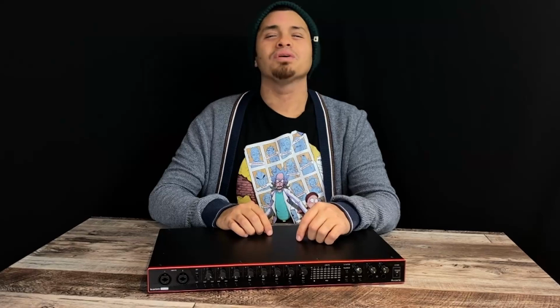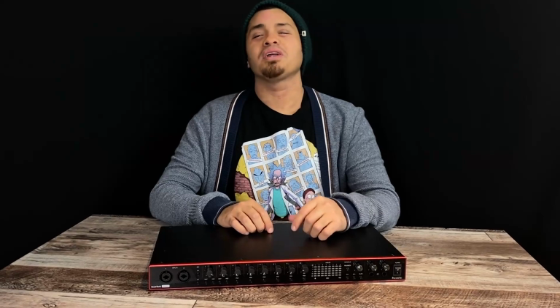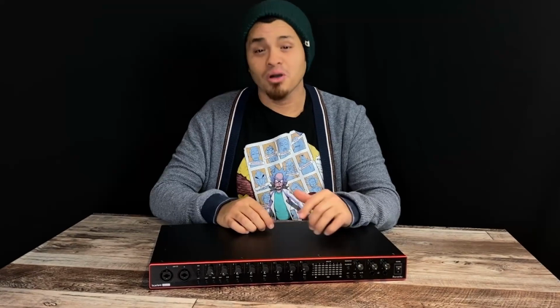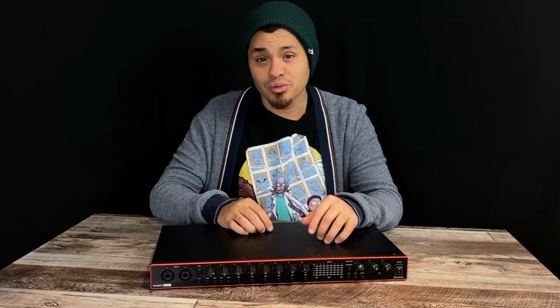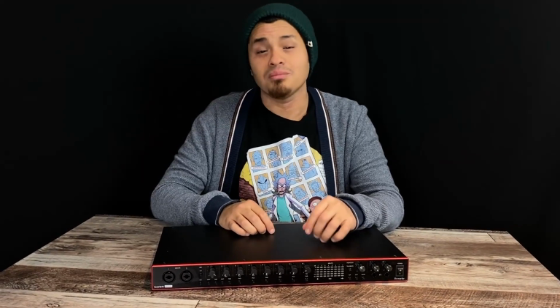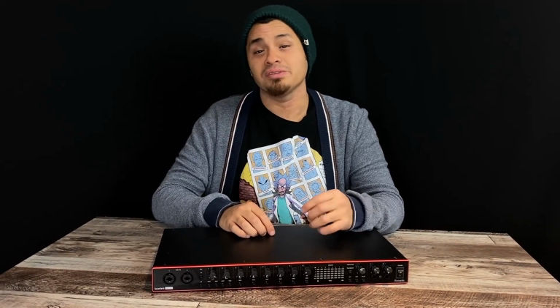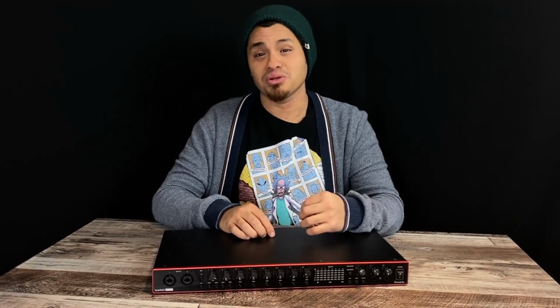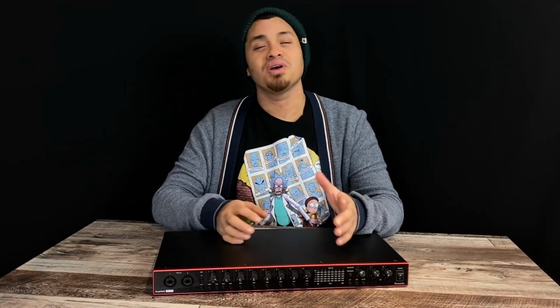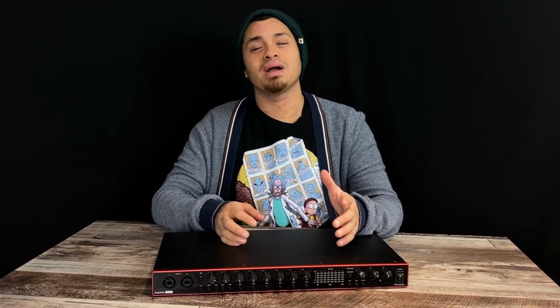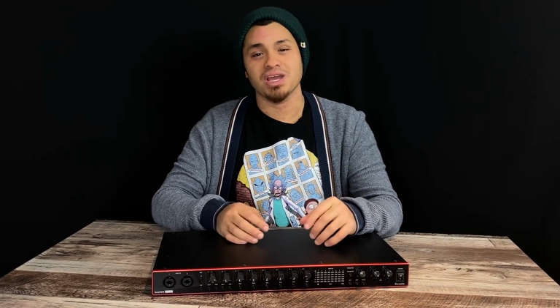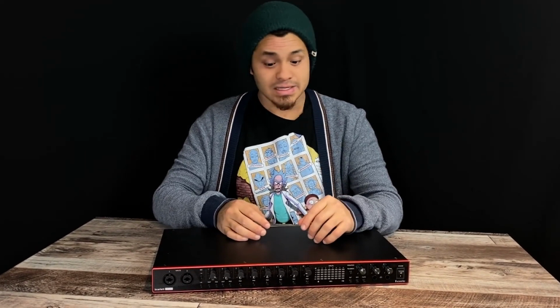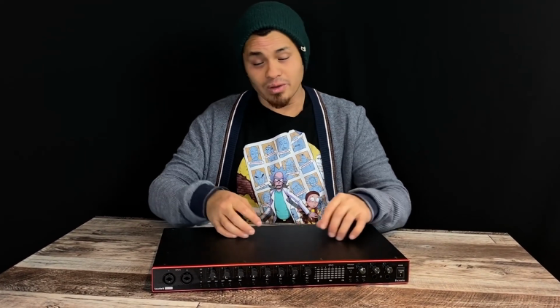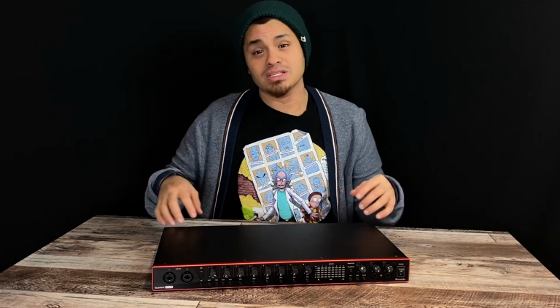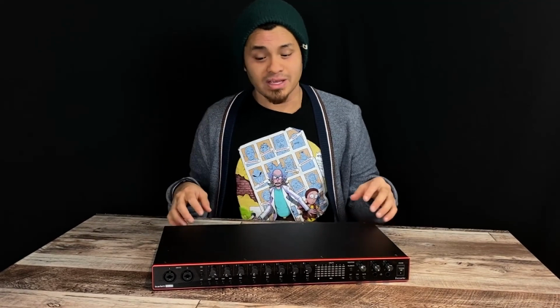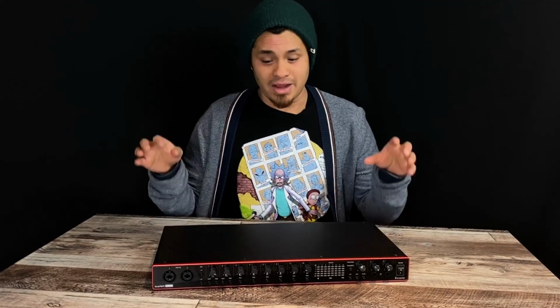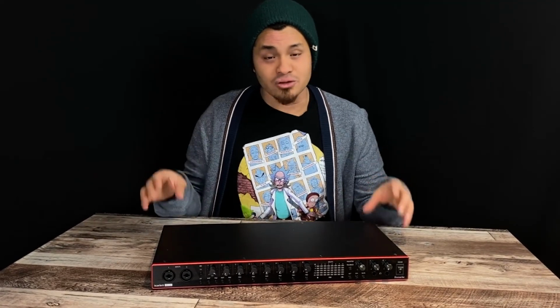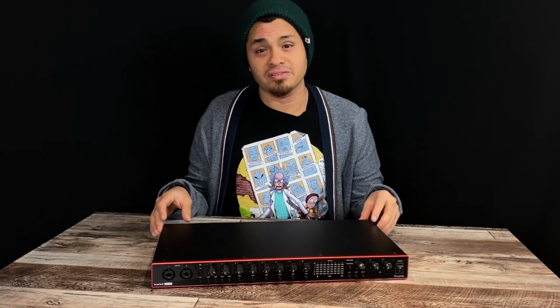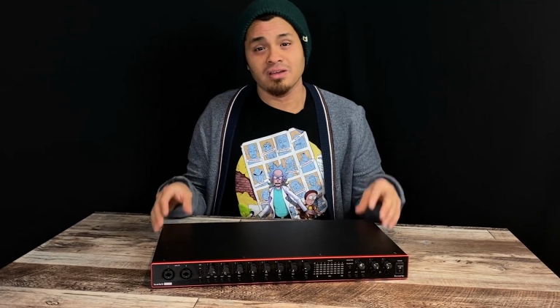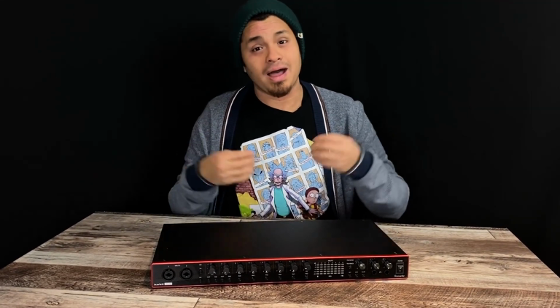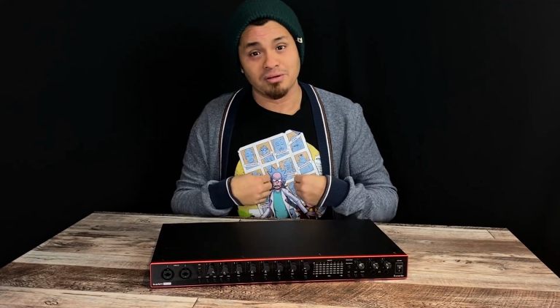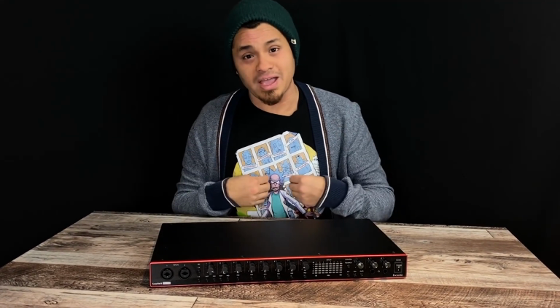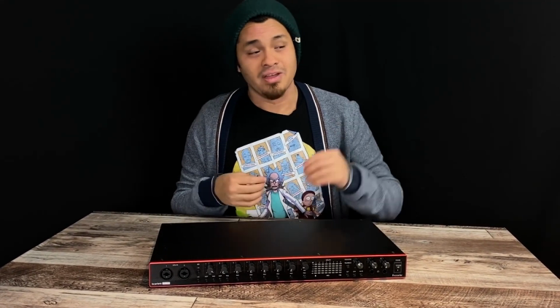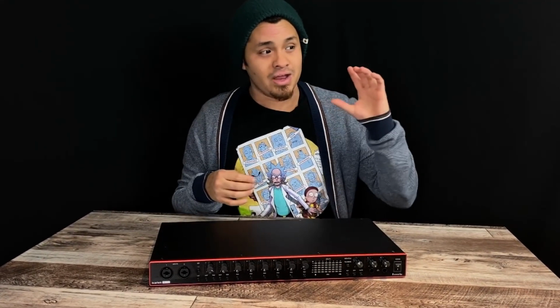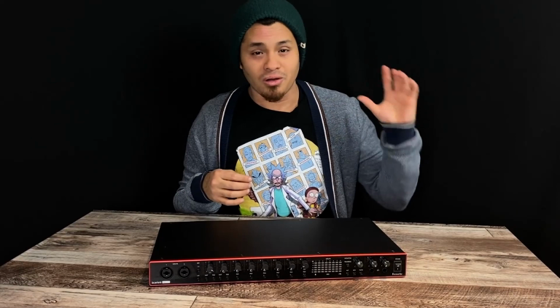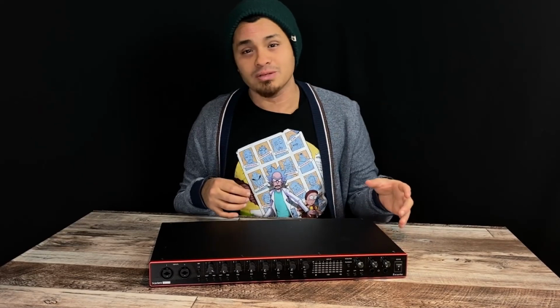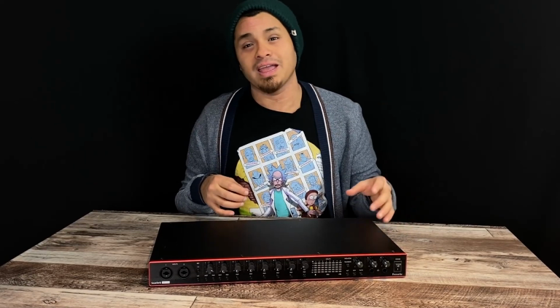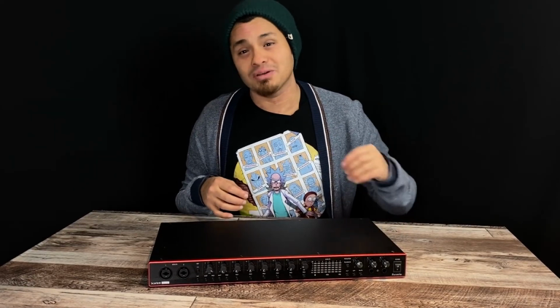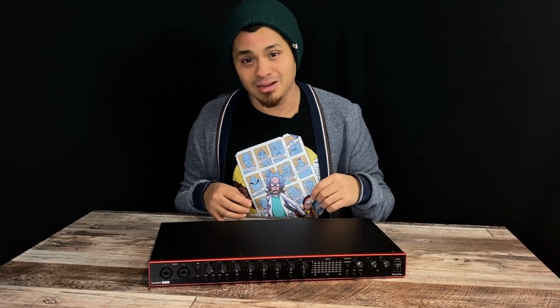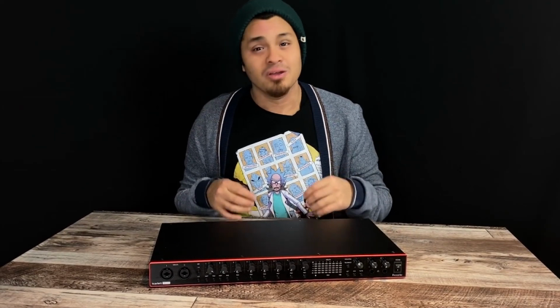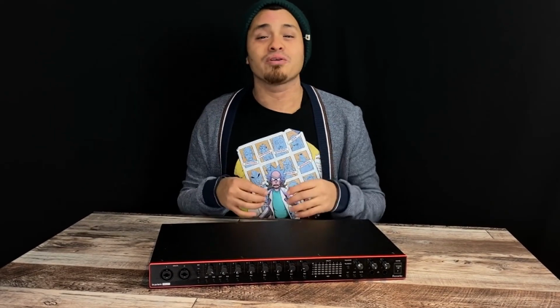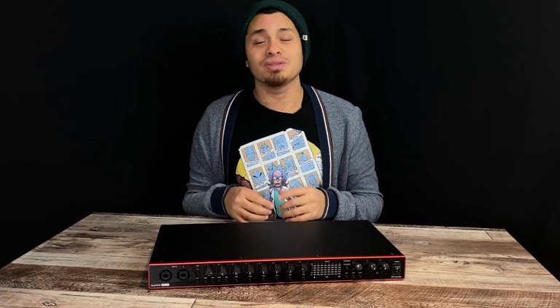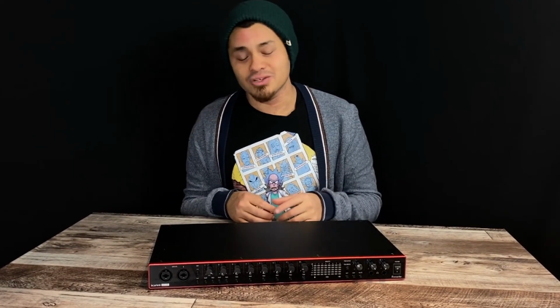What's going on everybody? Hope you're all doing well. My name is Andrew and welcome back to the channel. Today we are going to be looking at a new piece of gear that I personally have and we are also going to be looking at how to set it up. Without further ado, let's get into it.